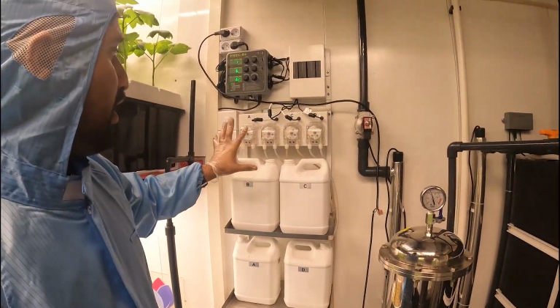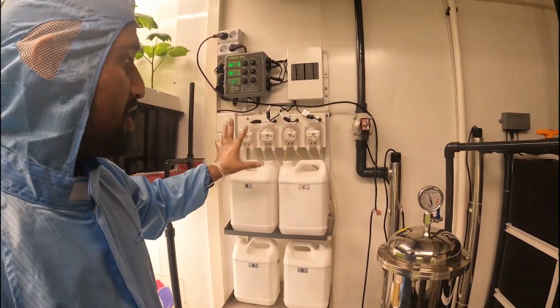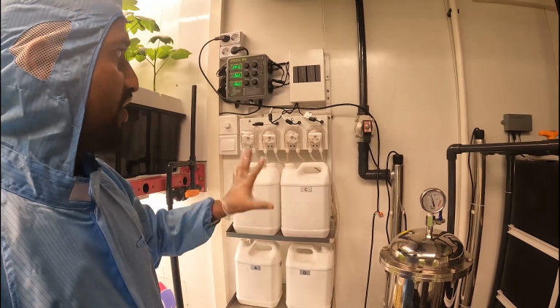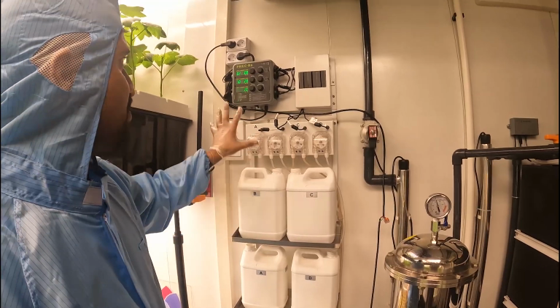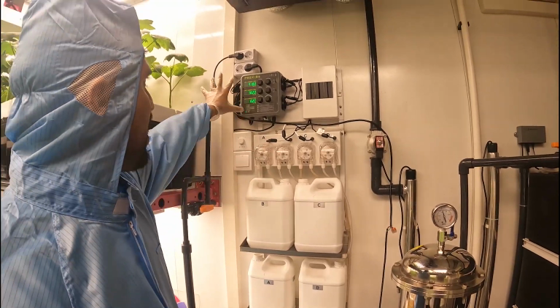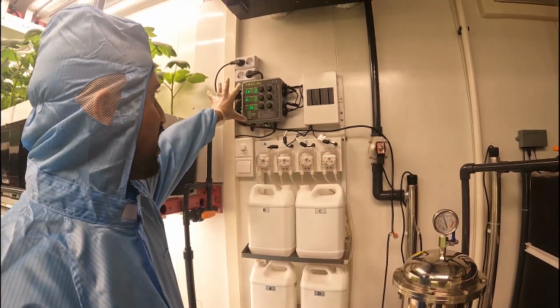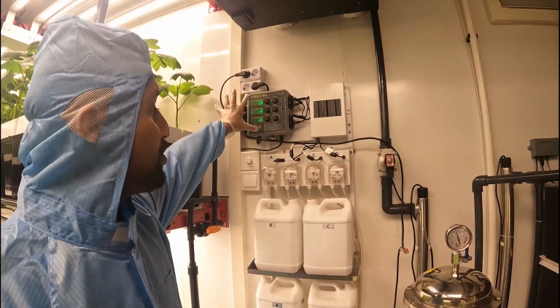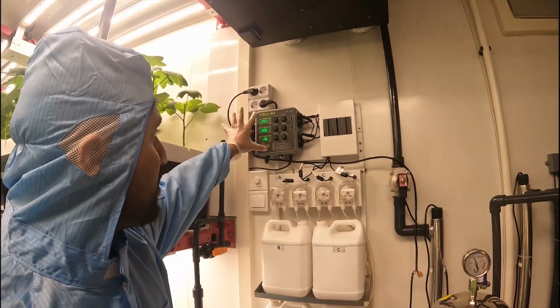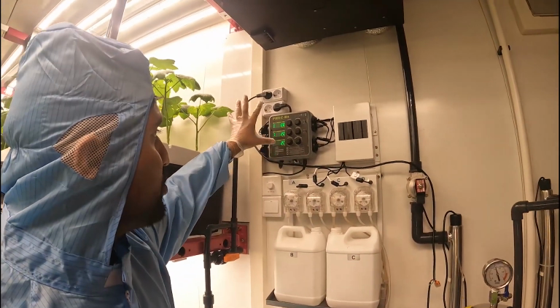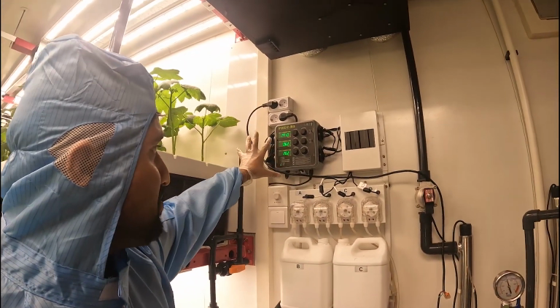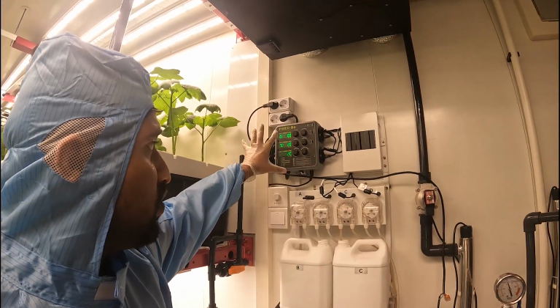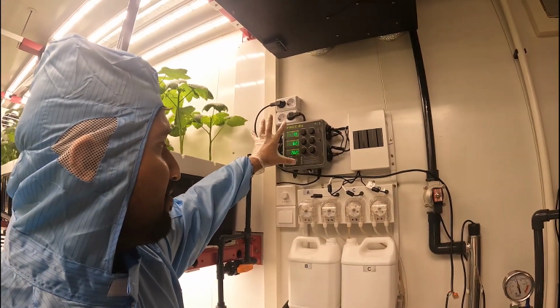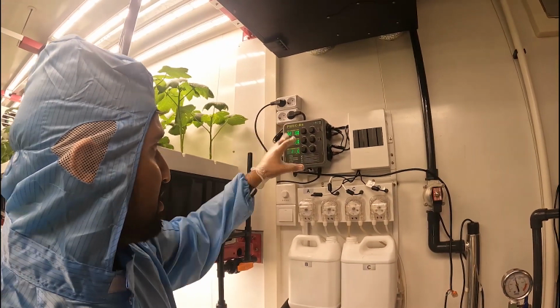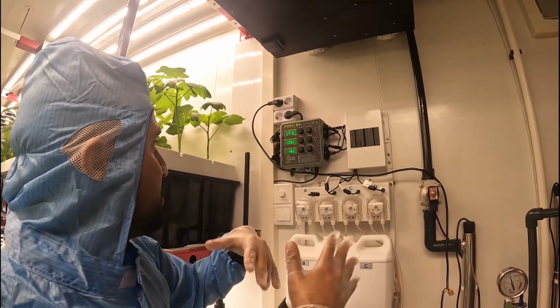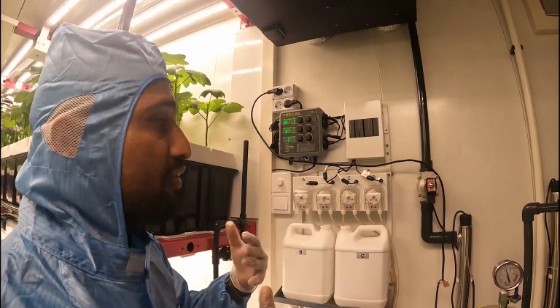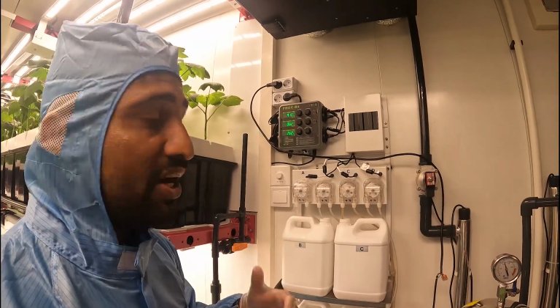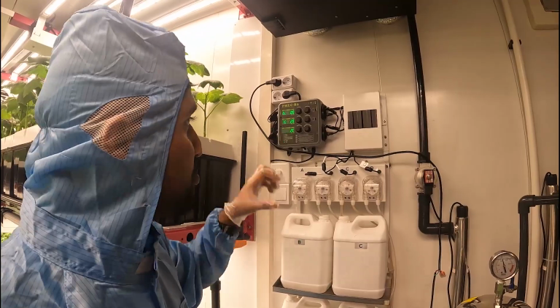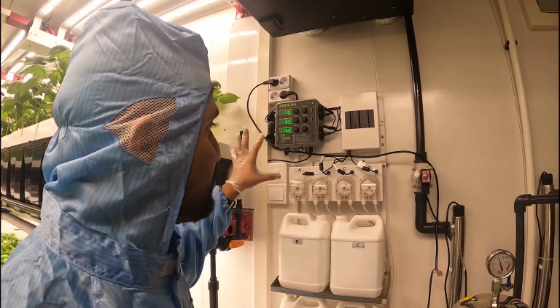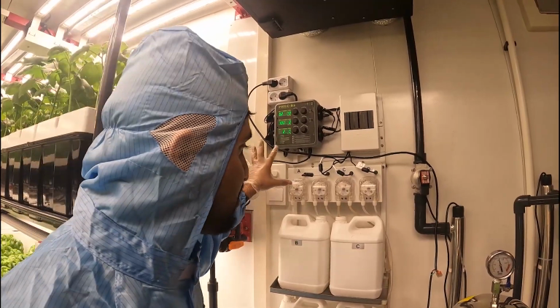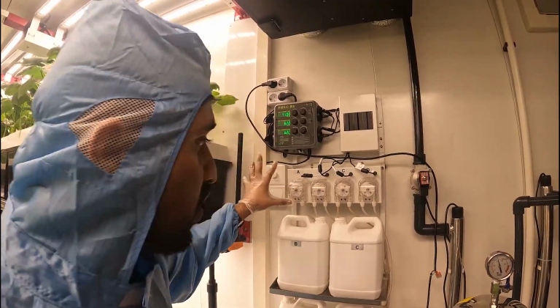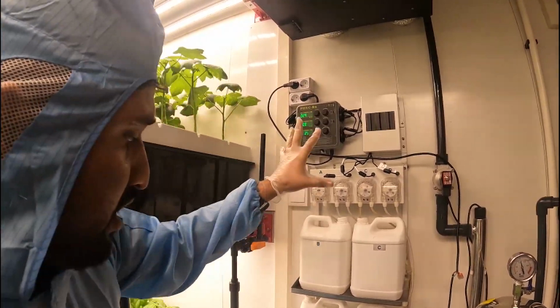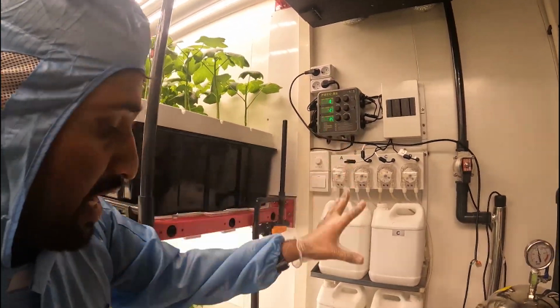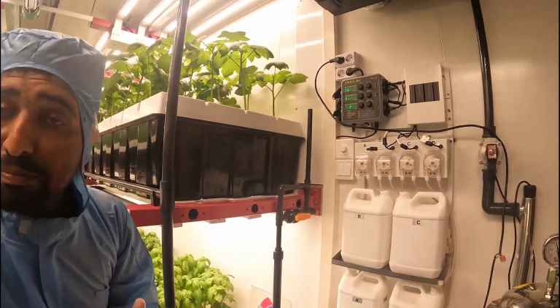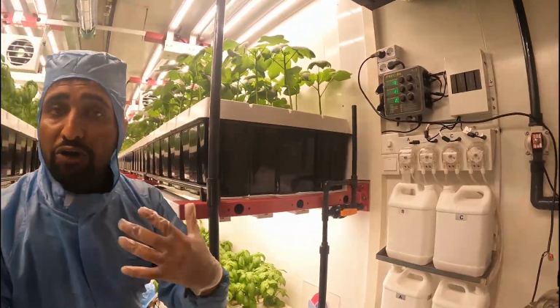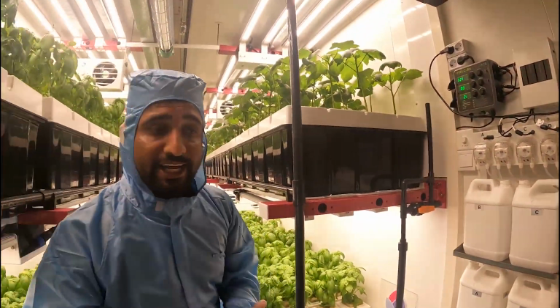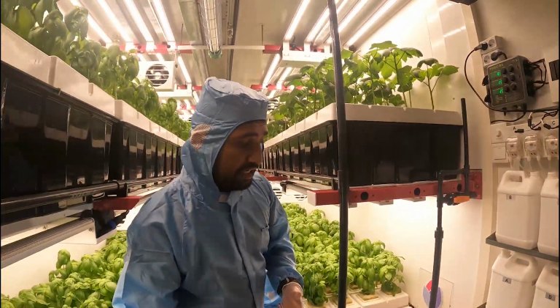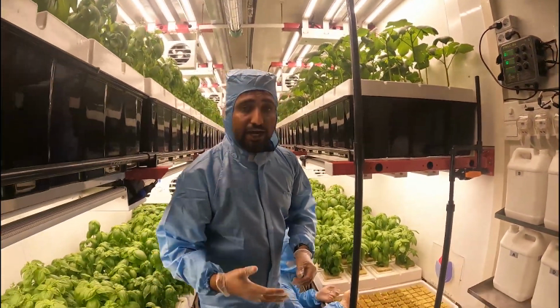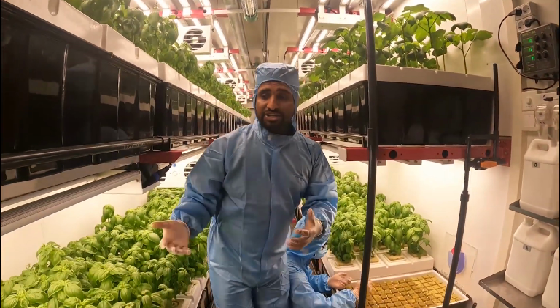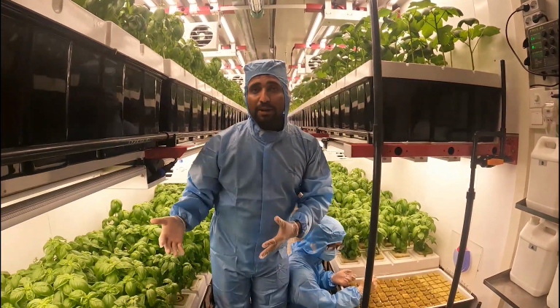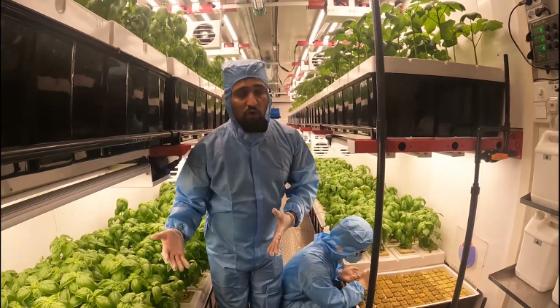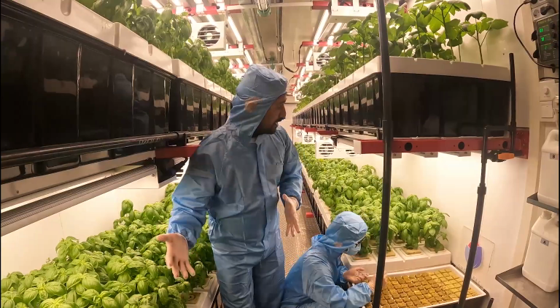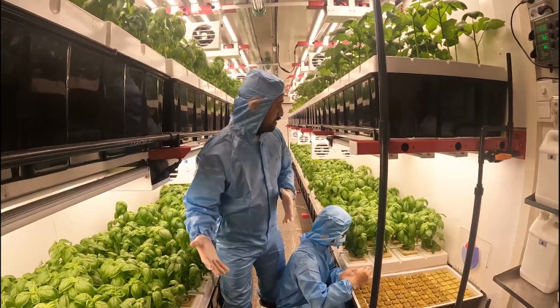To mix the fertilizer you can set the pH value, EC value, everything — the nutrition ratio you can set in this one. Then it will automatically supply nutrition to all the system.